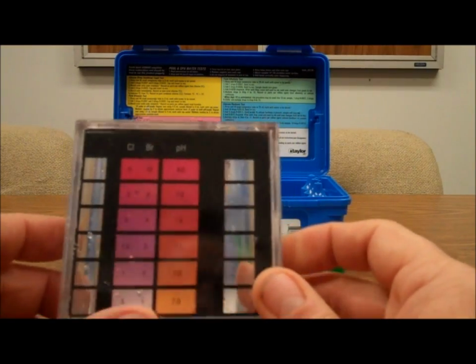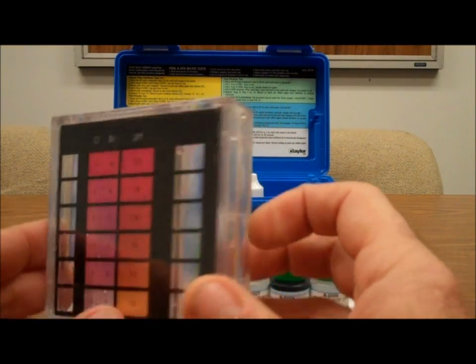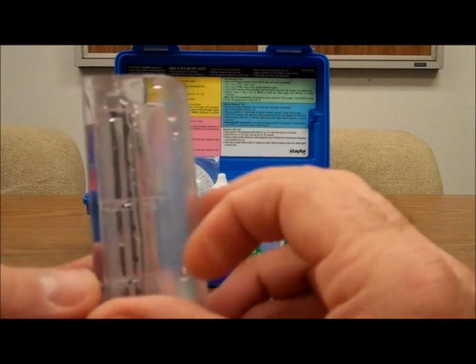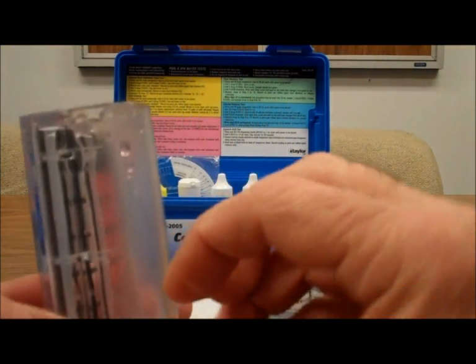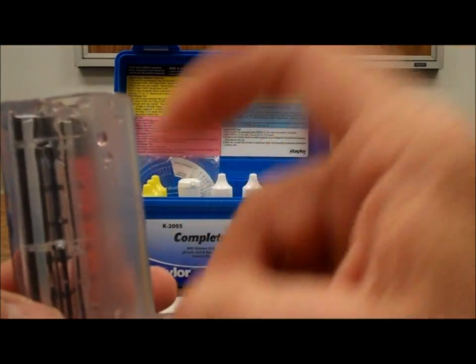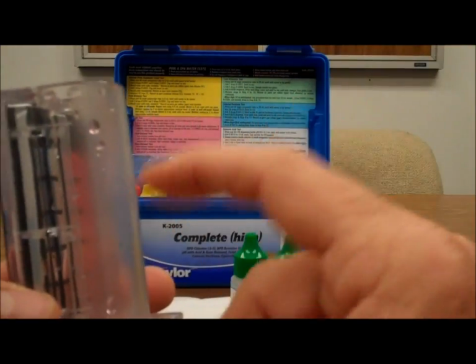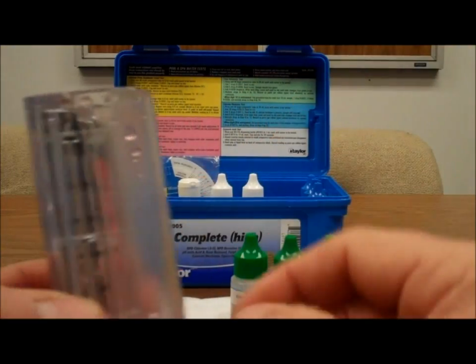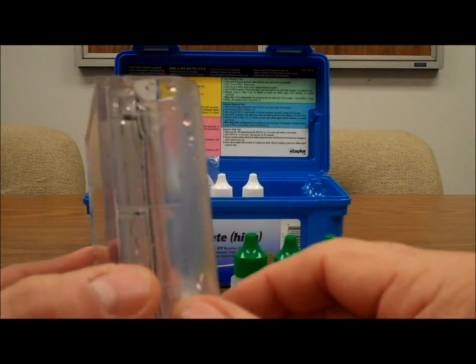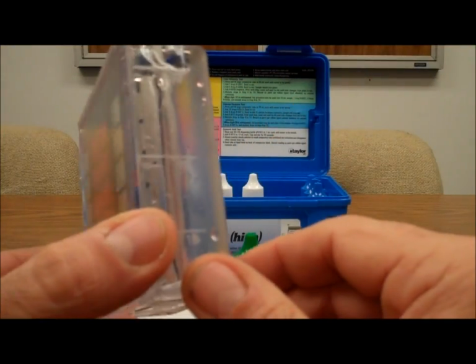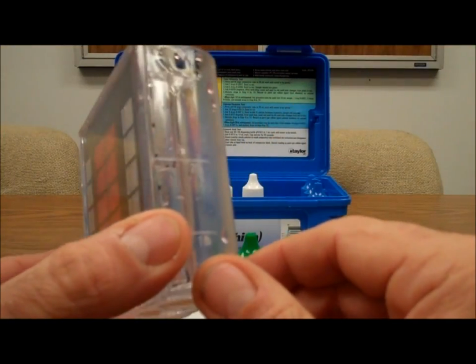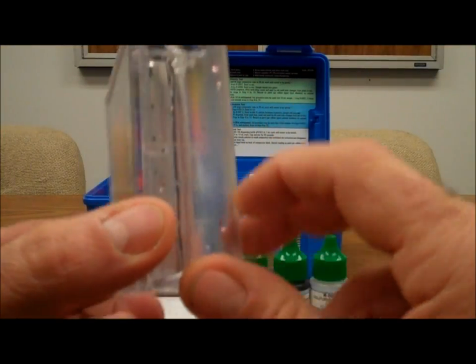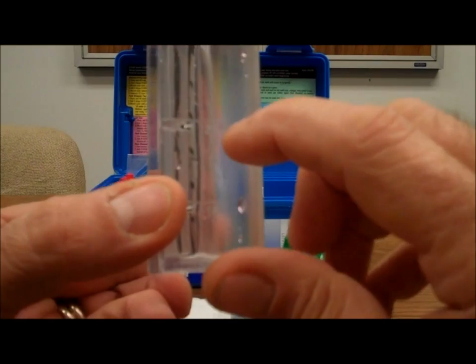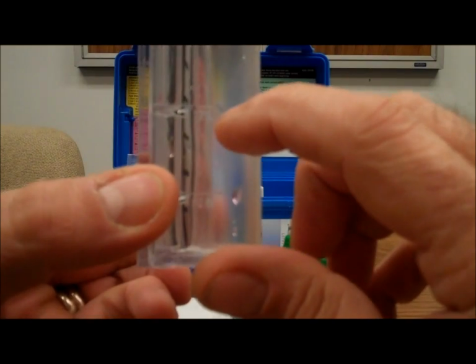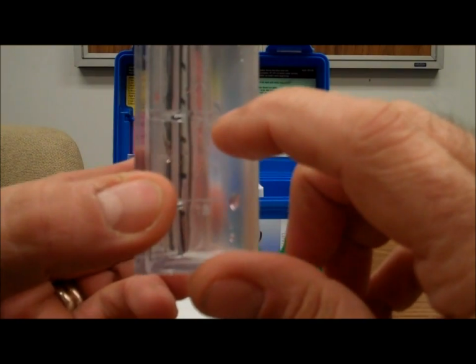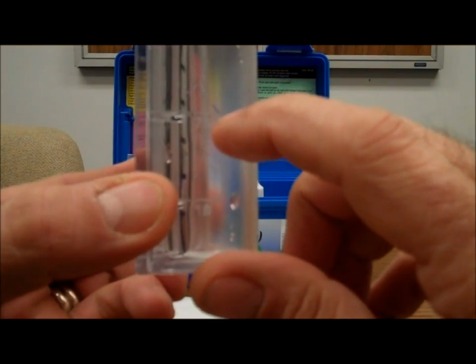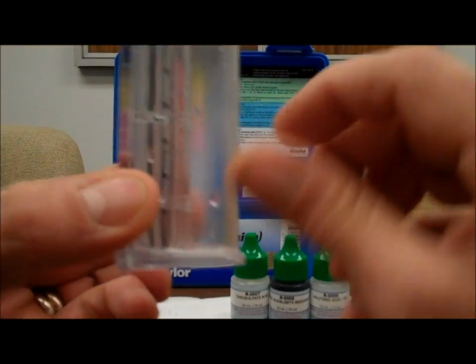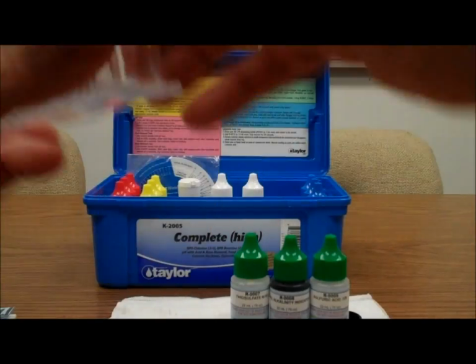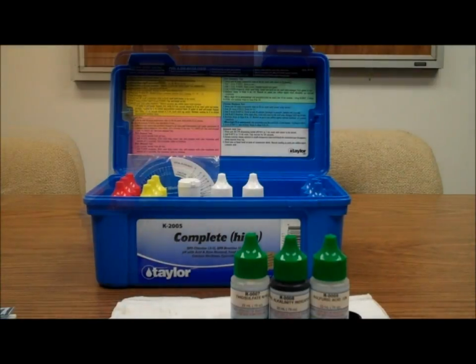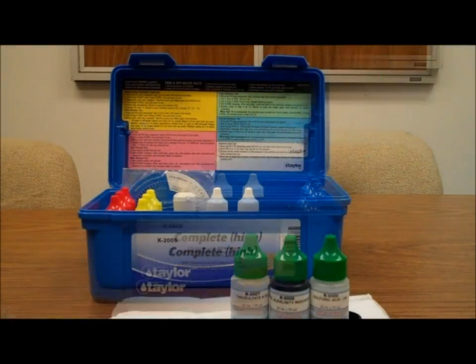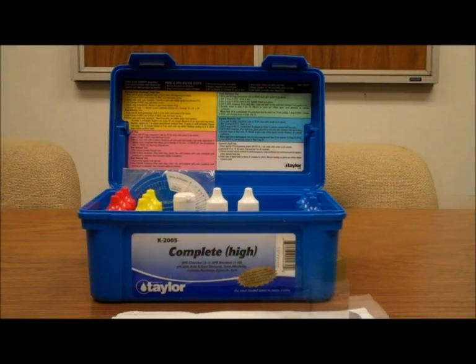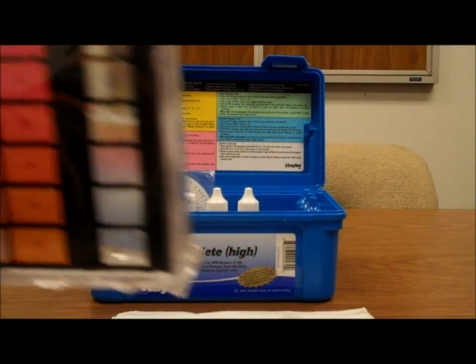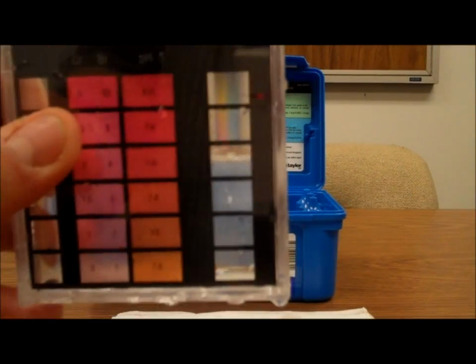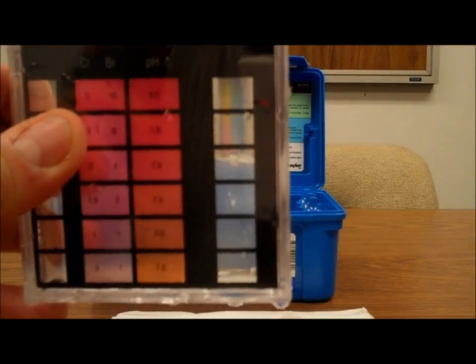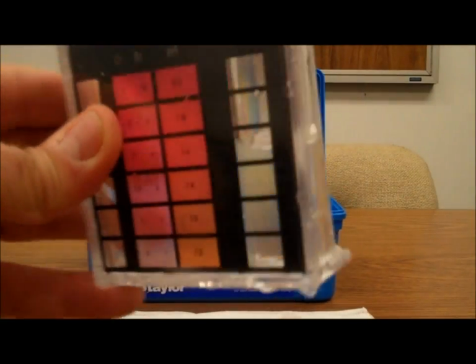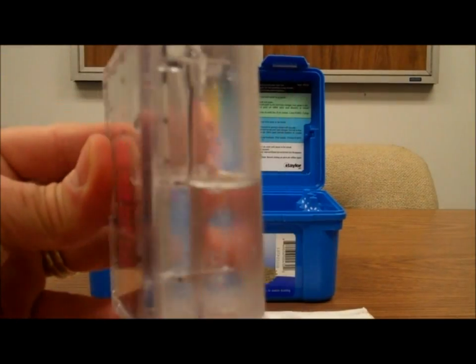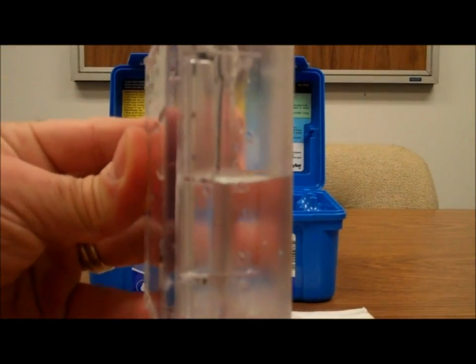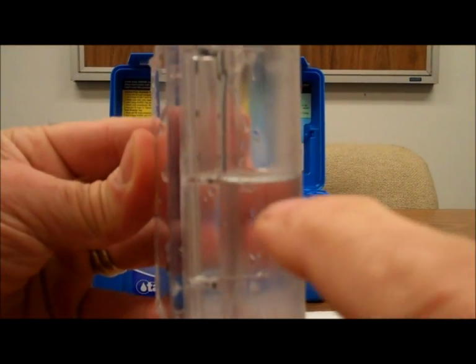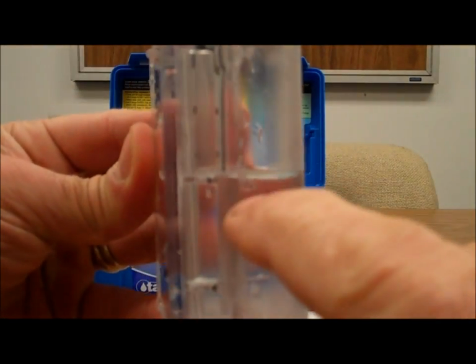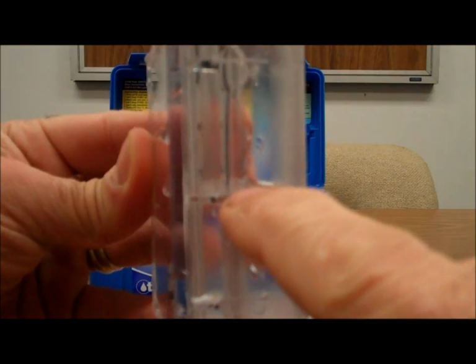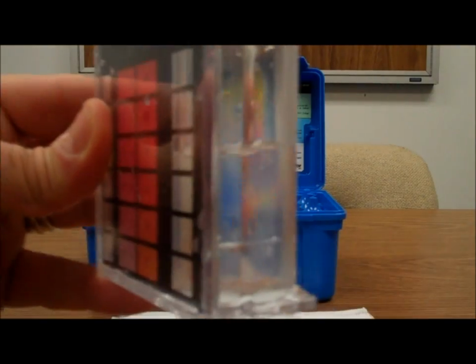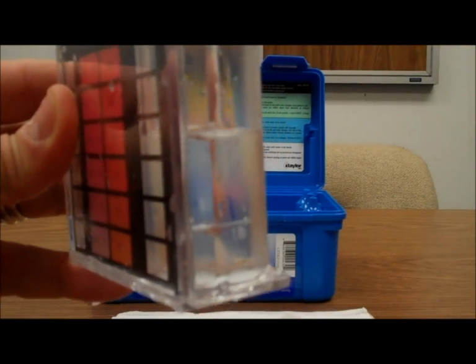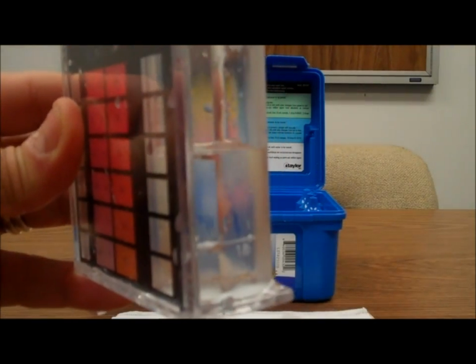We're going to use the pH vial to do an alkalinity test and fill it right up to the 25 milliliter mark. Now I've got it down to the 25 milliliter mark.